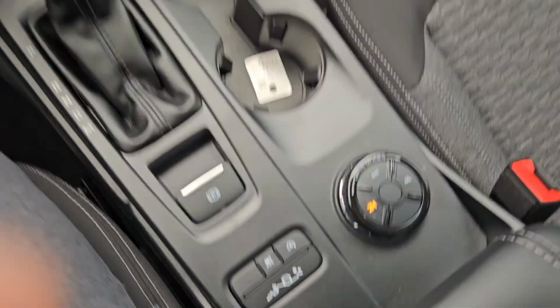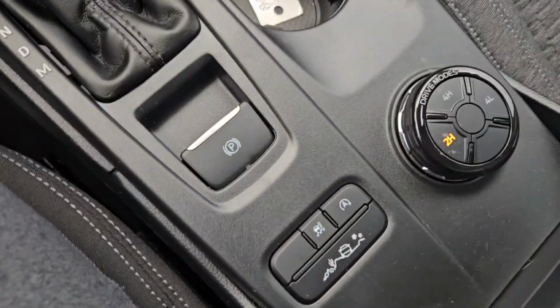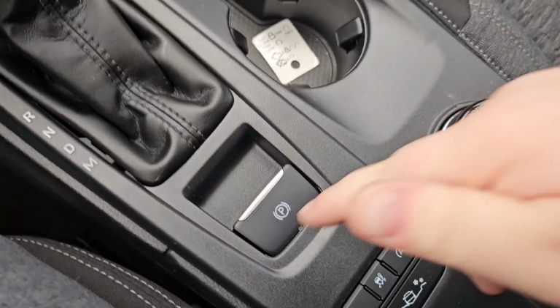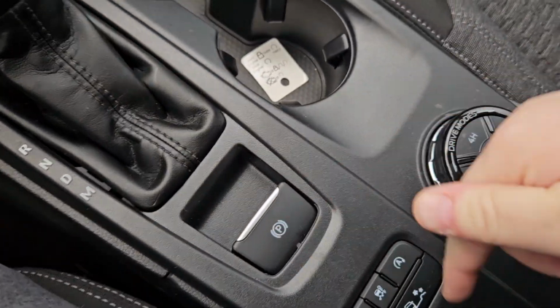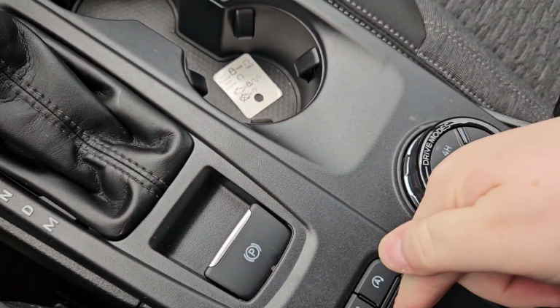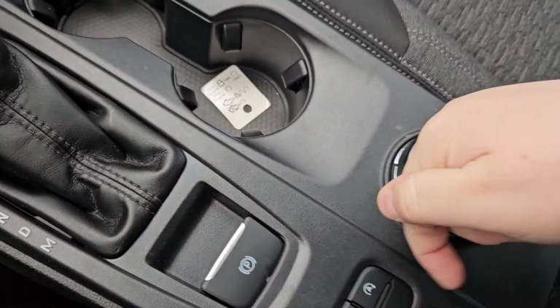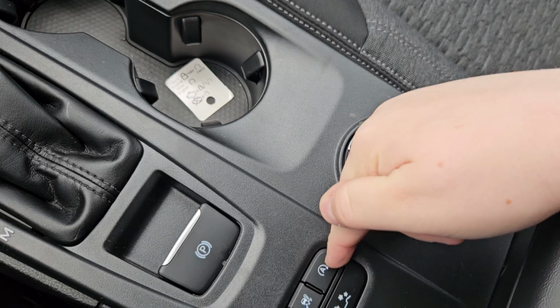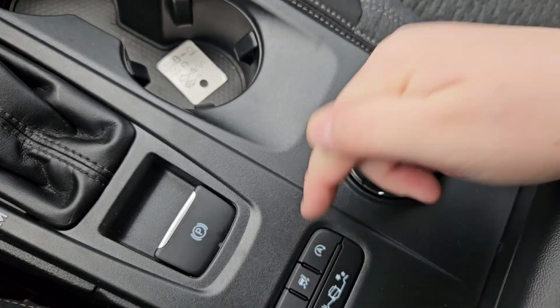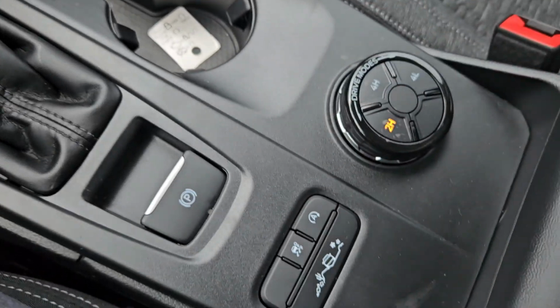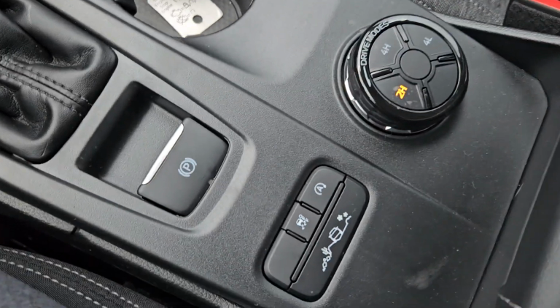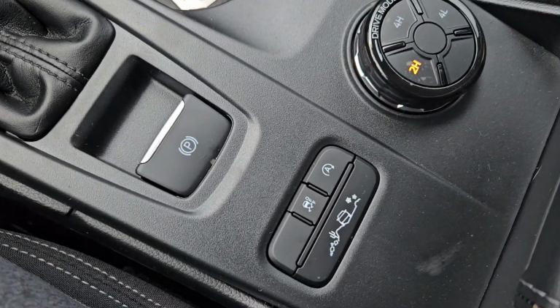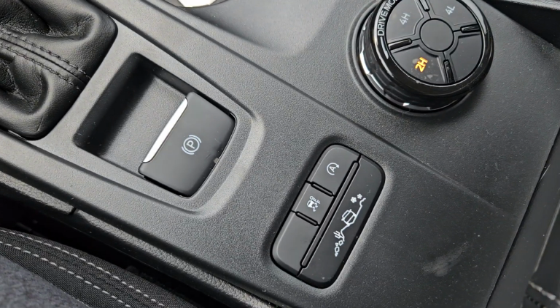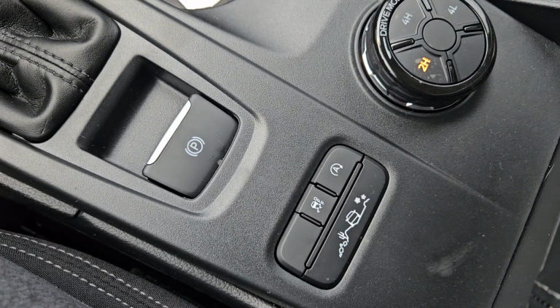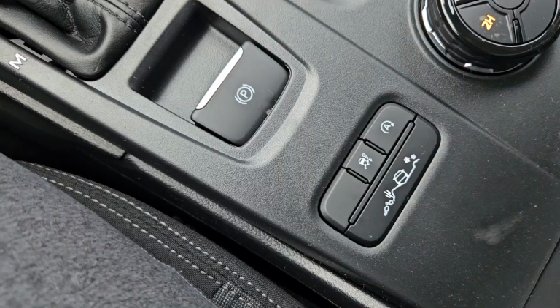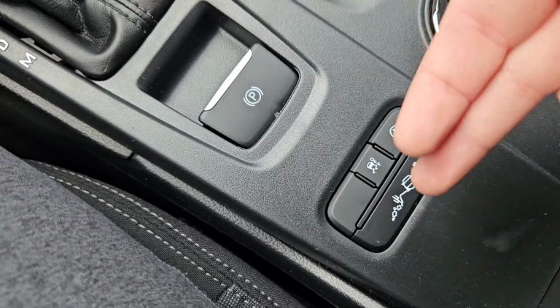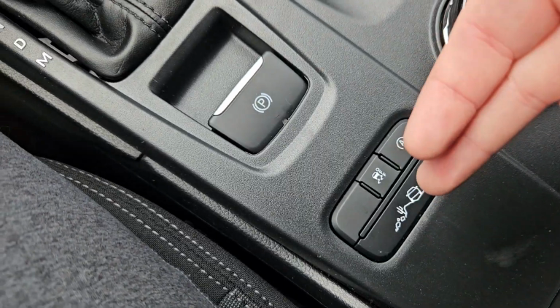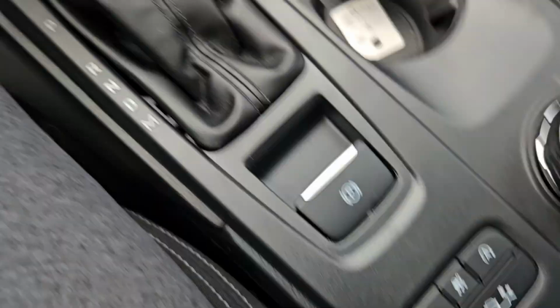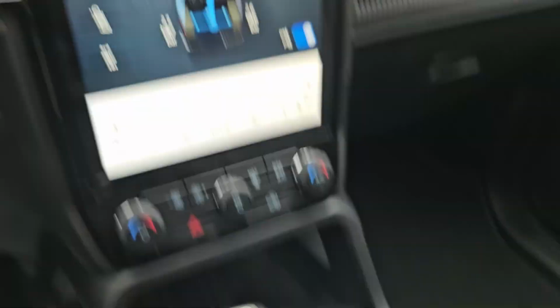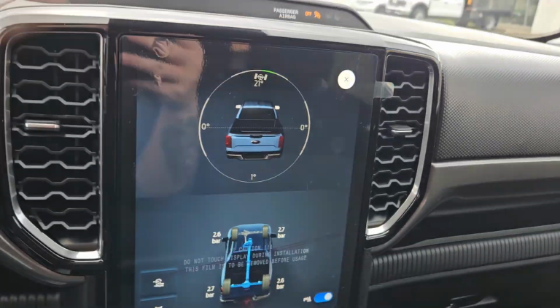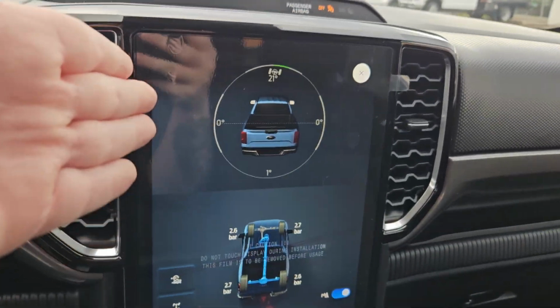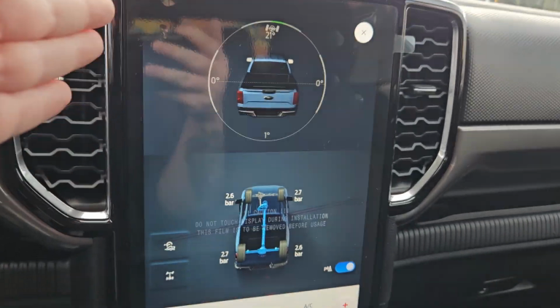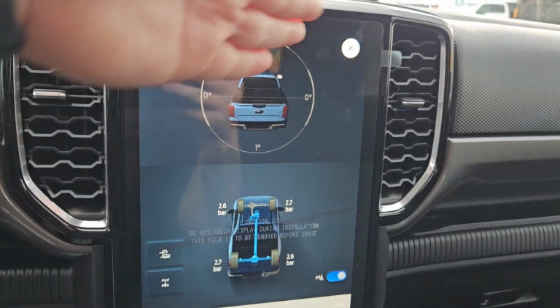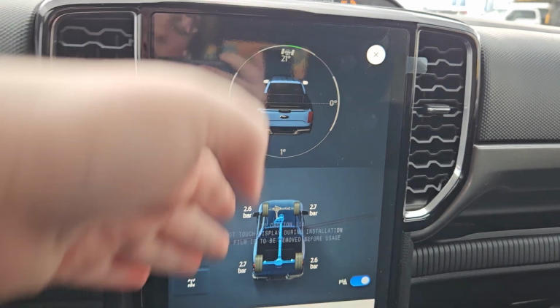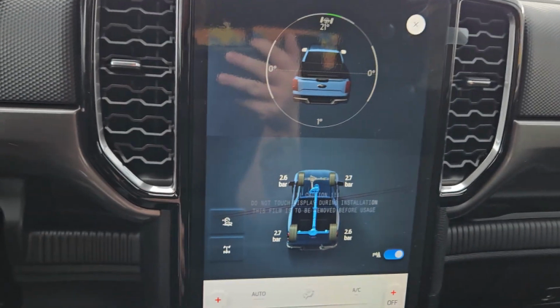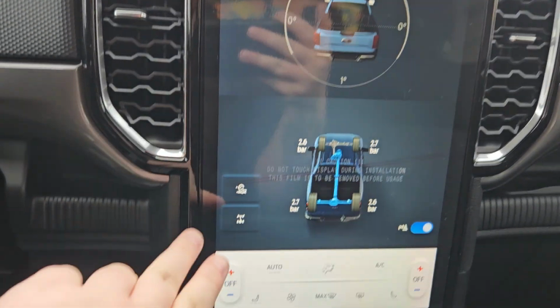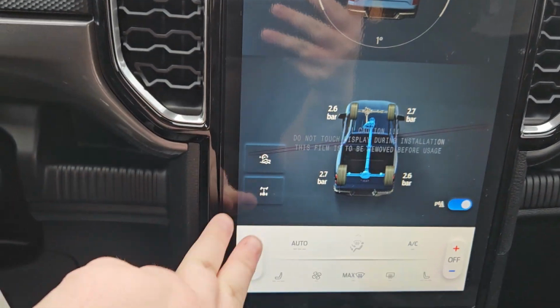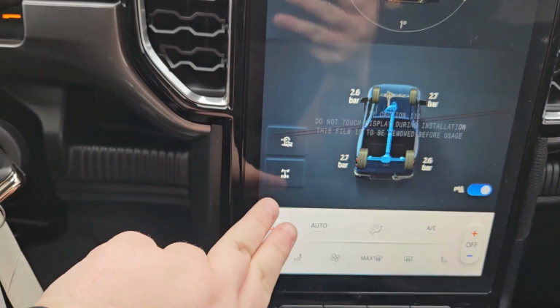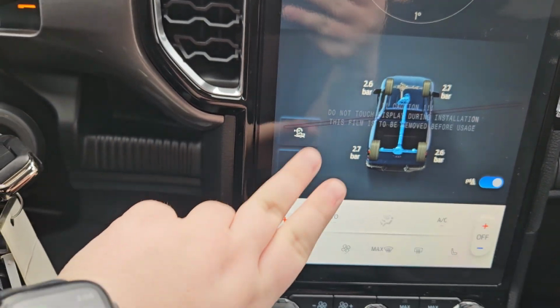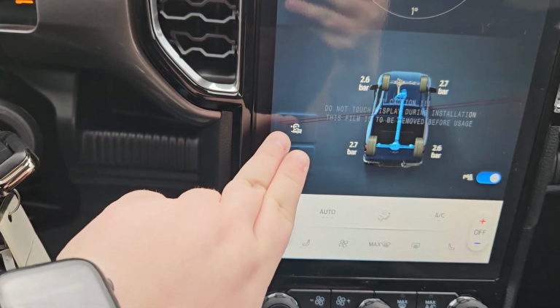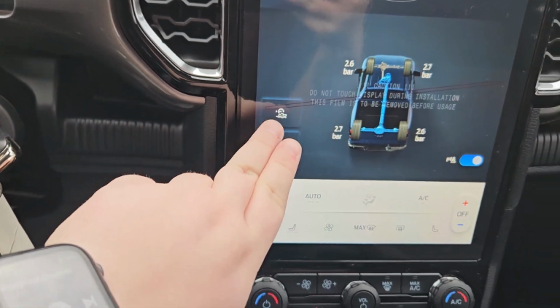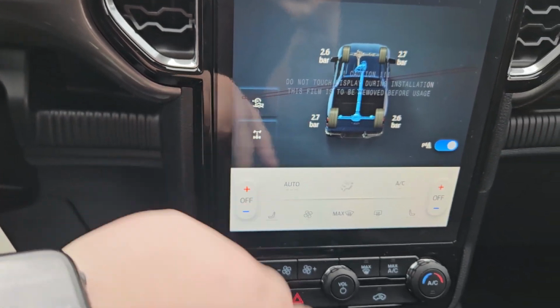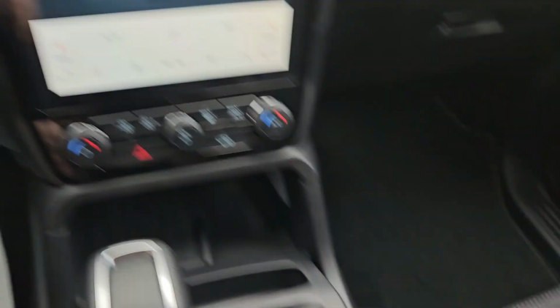Over here you have your parking brake, traction, auto, auto stop, auto start. You do have your tow mode, which shows up on your screen here — it shows you where your wheels line, rear locking diff, and trail control.